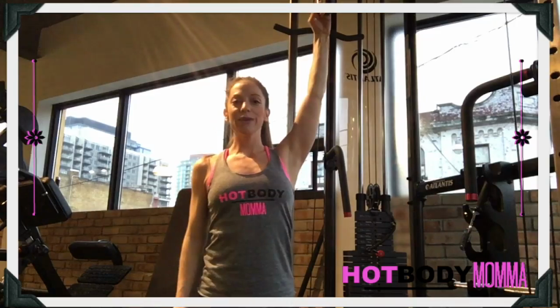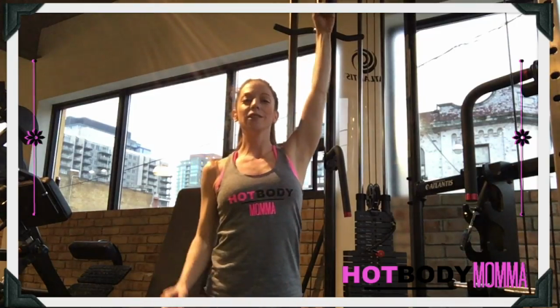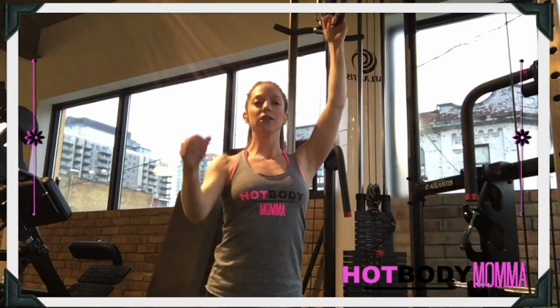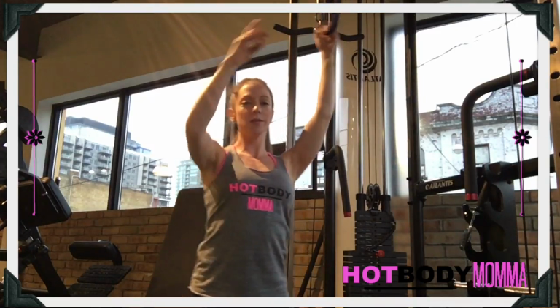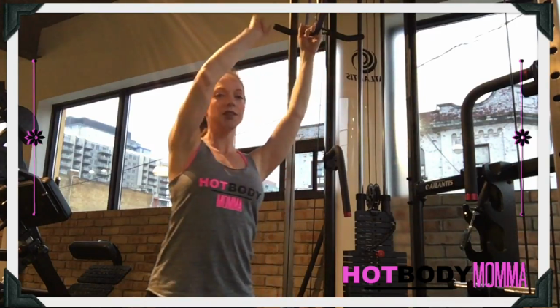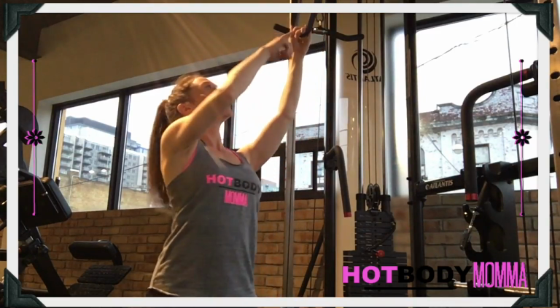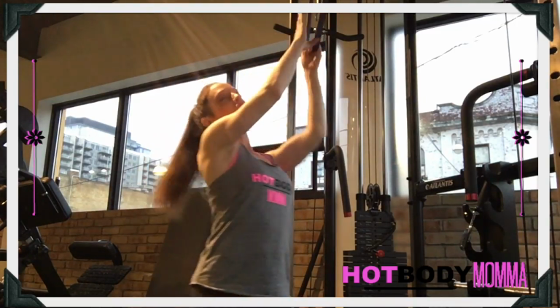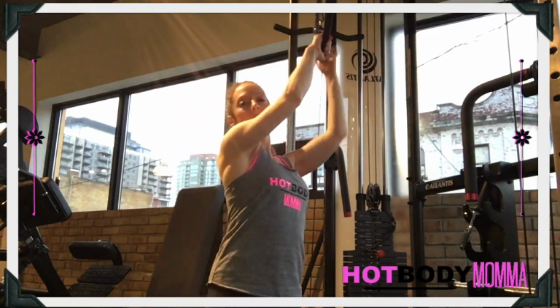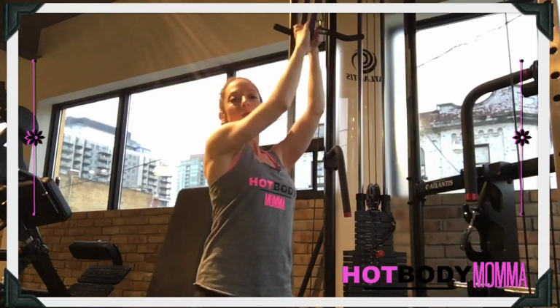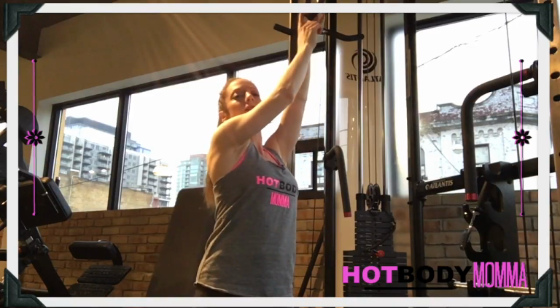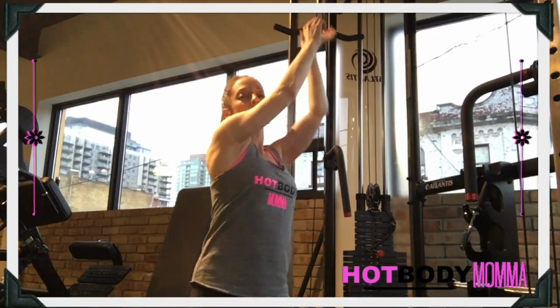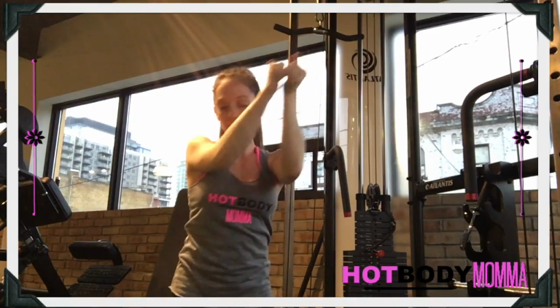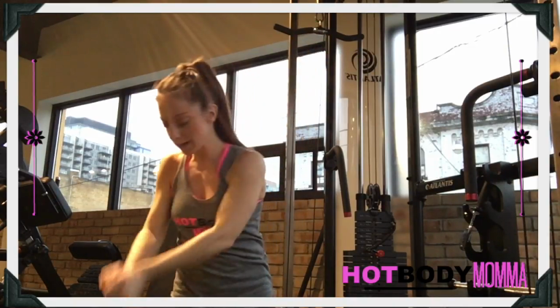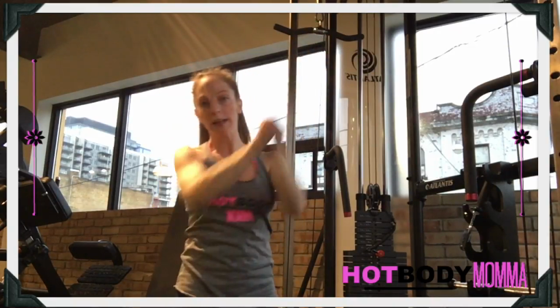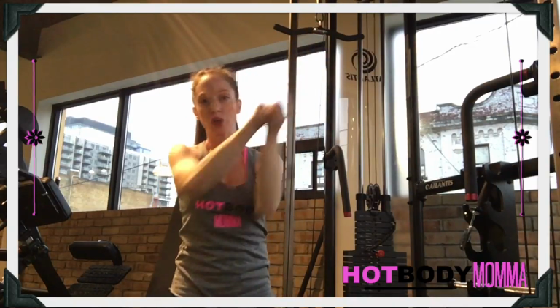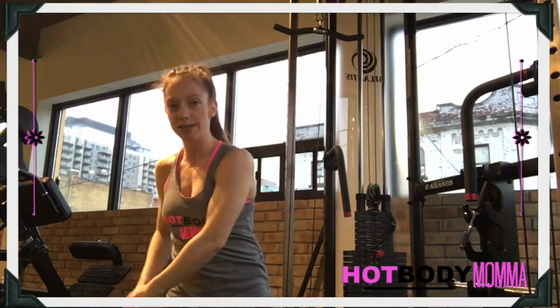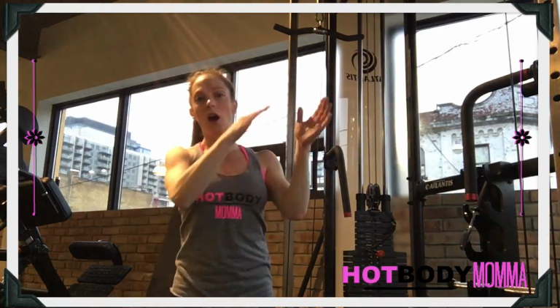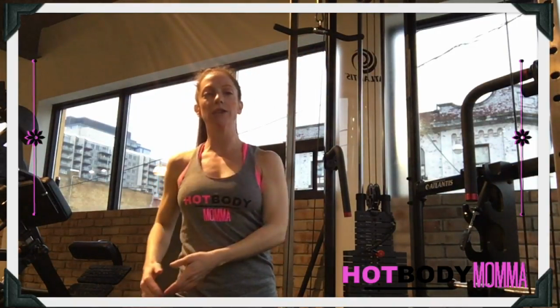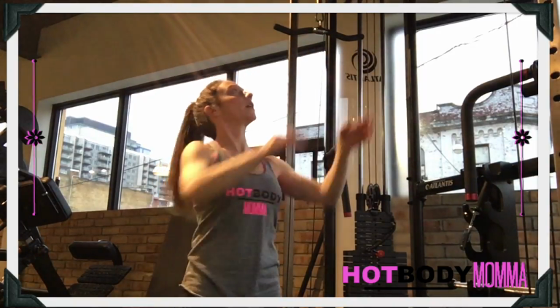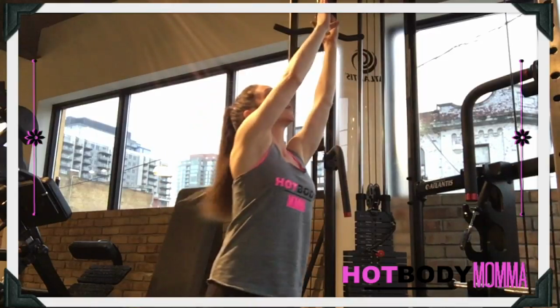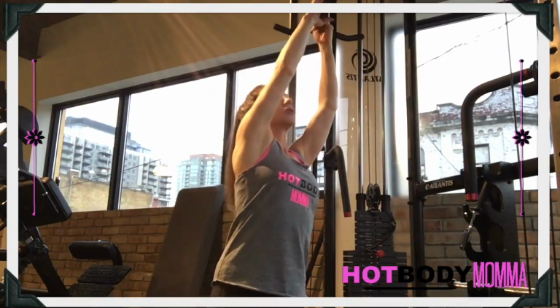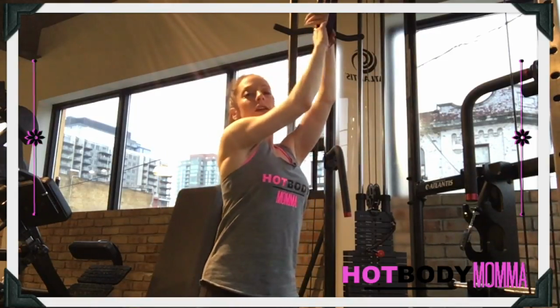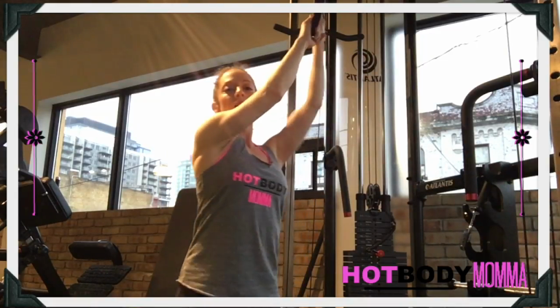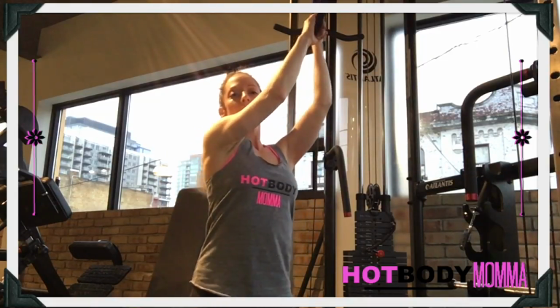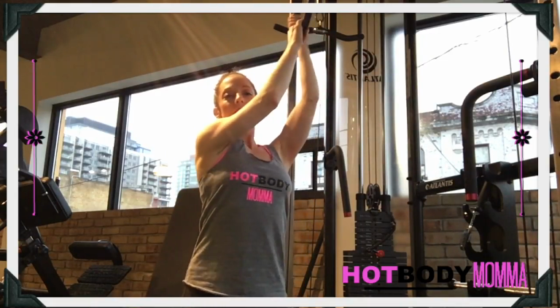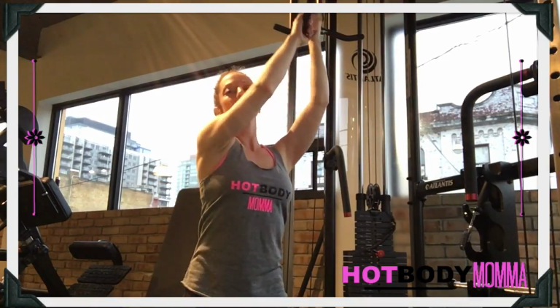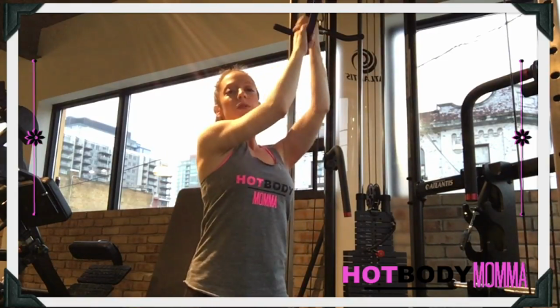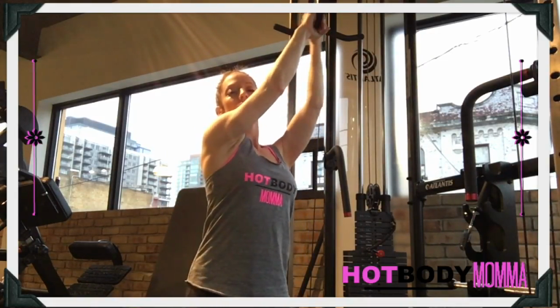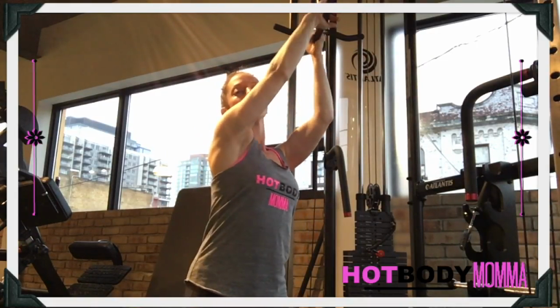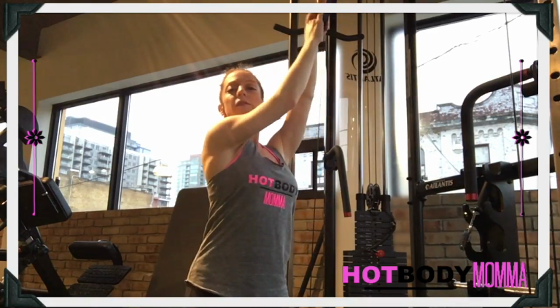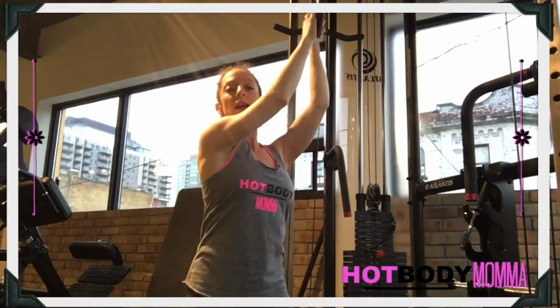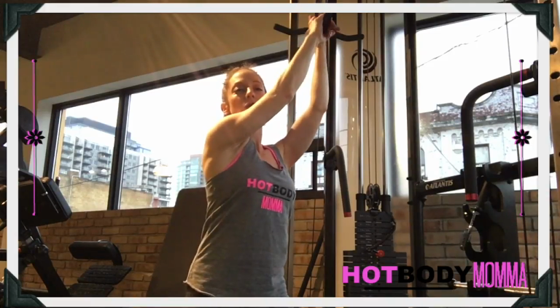With the tall kneeling band chop, attach your band up high. What we want to do is bring this band down like you're chopping down across your body. We're starting here — keep your body nice and straight, and brace through your pelvic floor and the core.